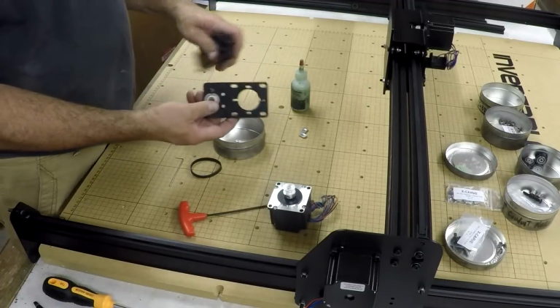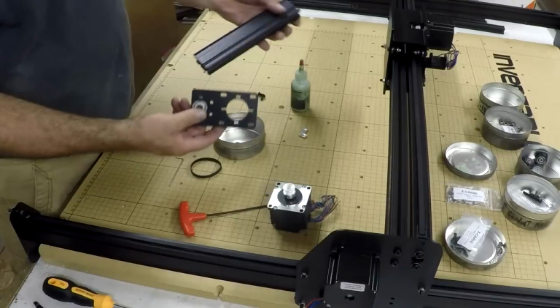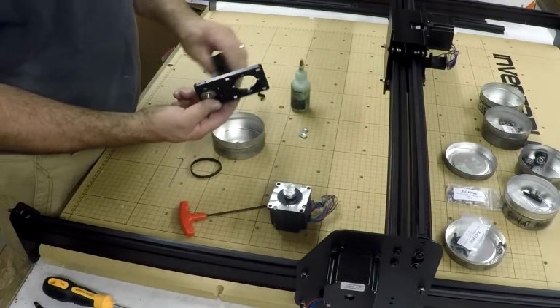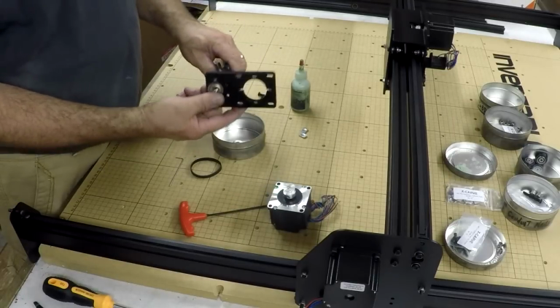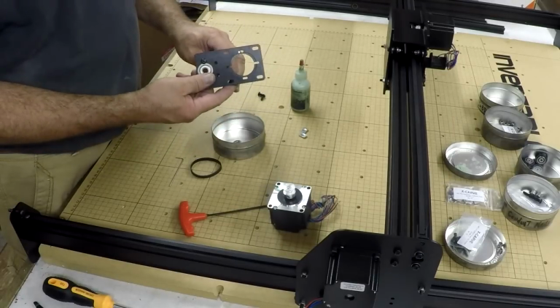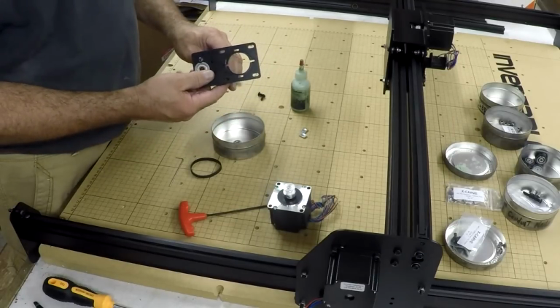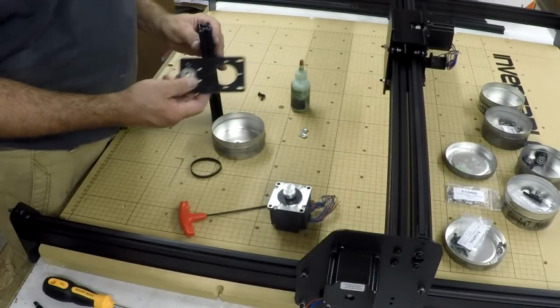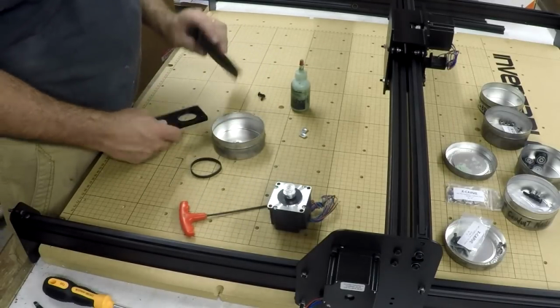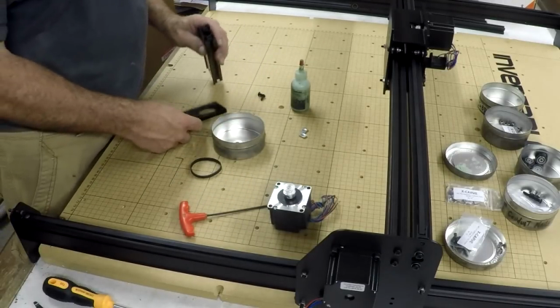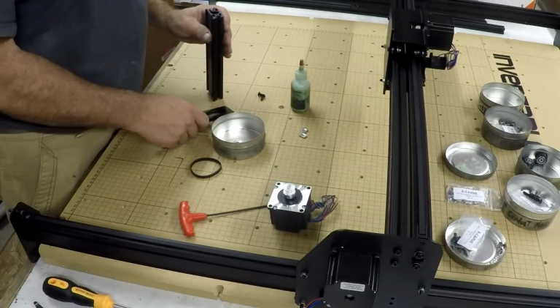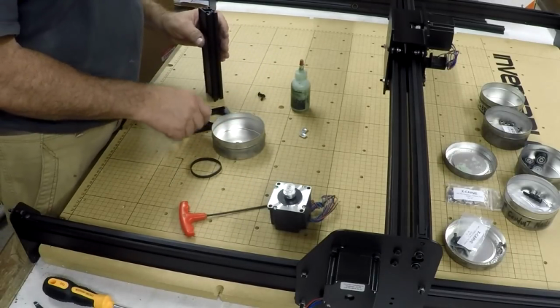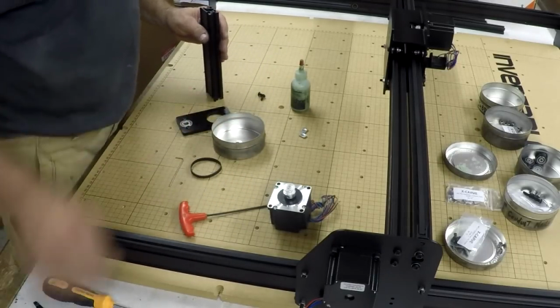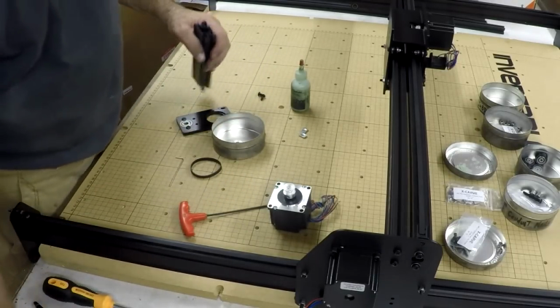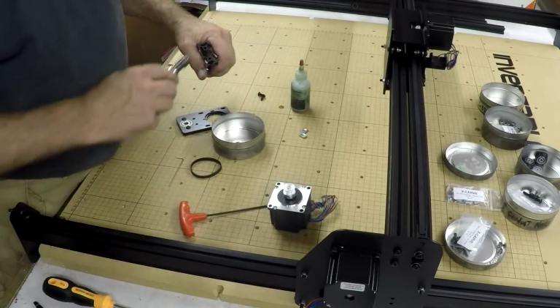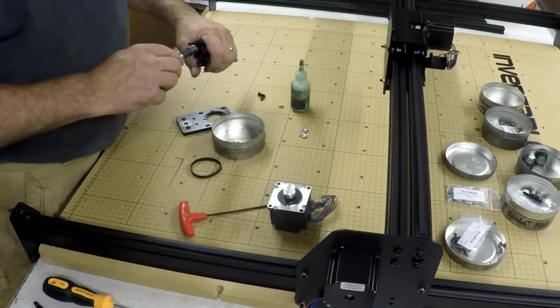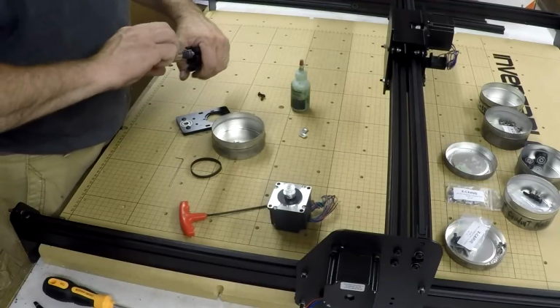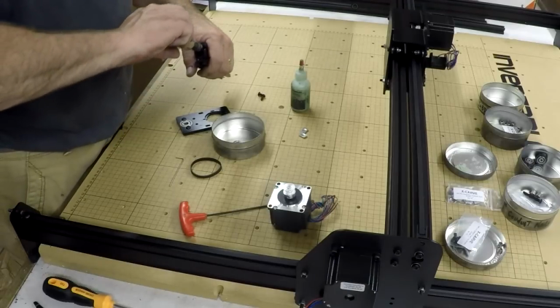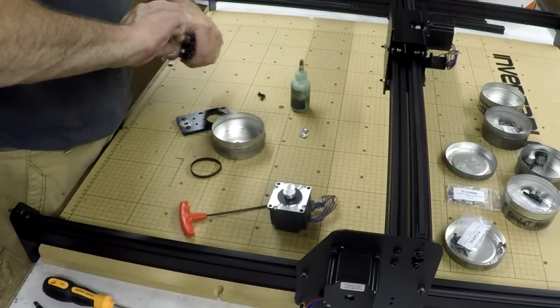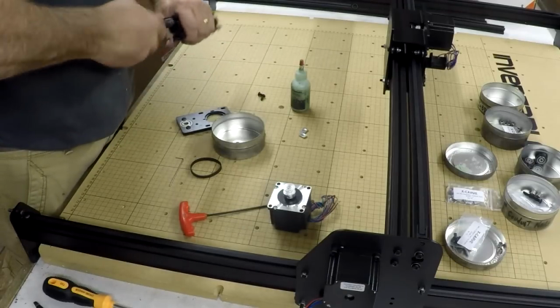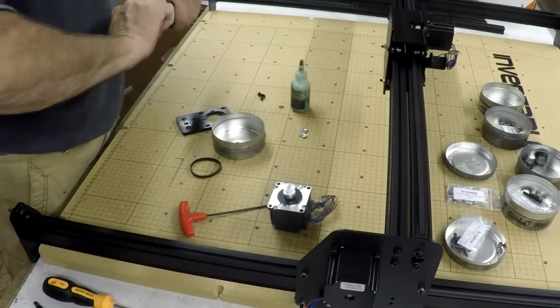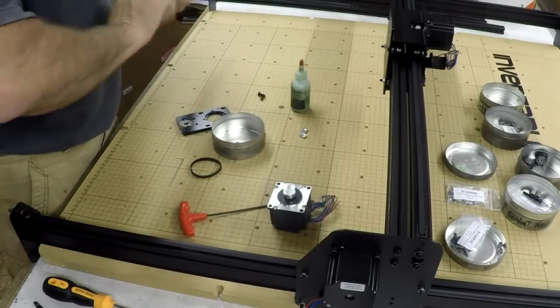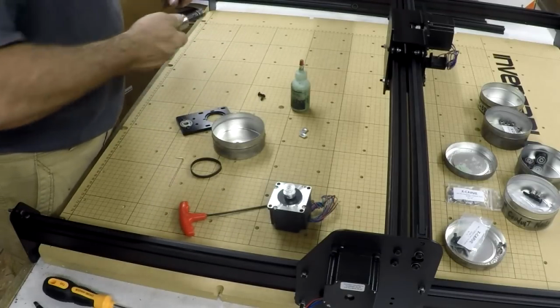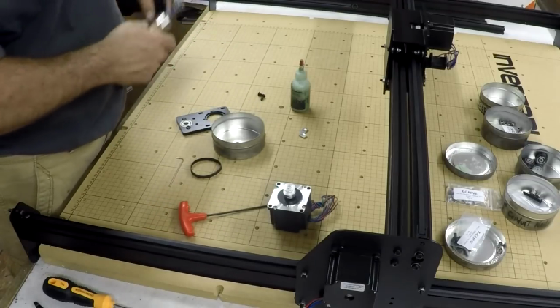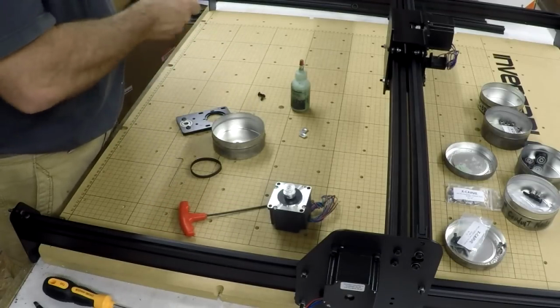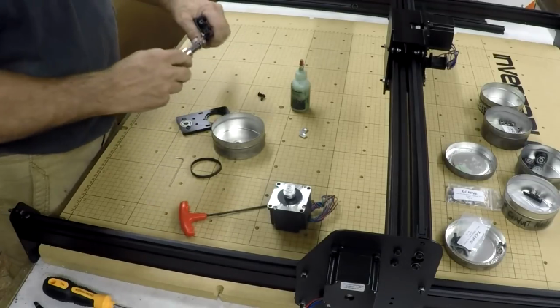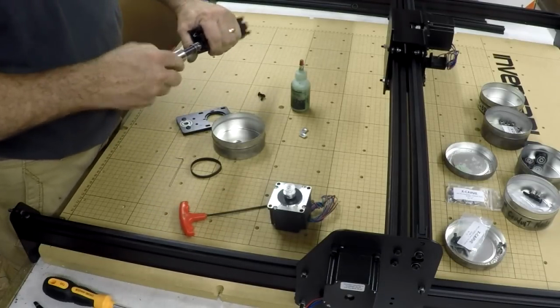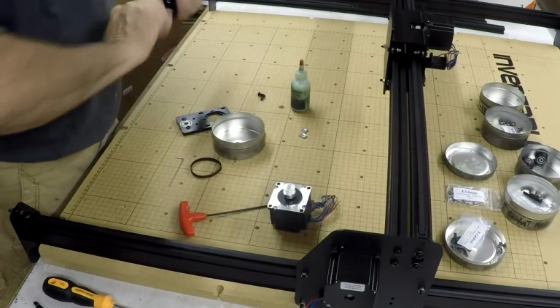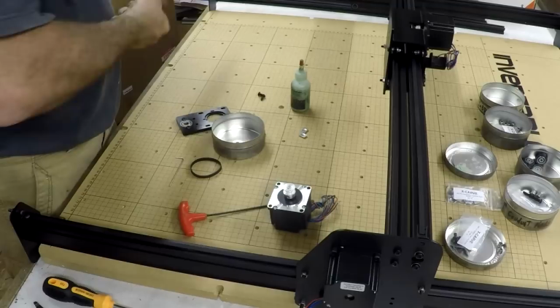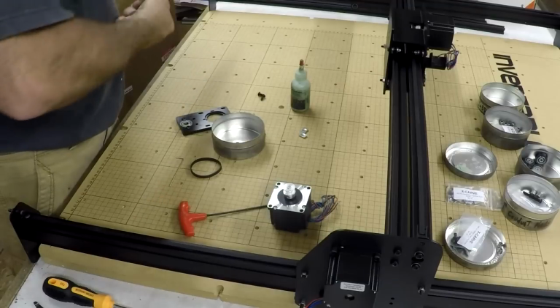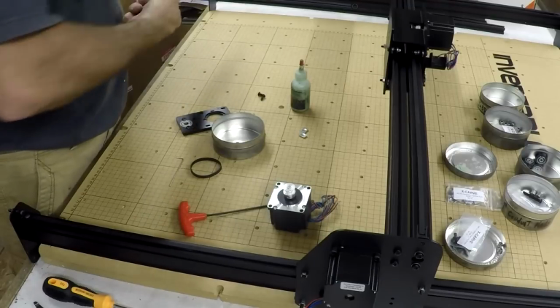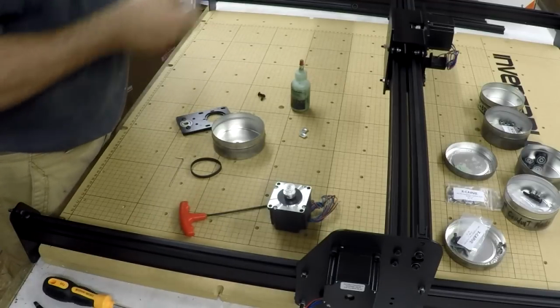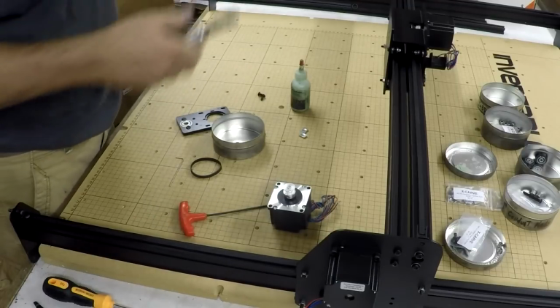This rail and that go together. We'll countersink these again — looks like the other one.